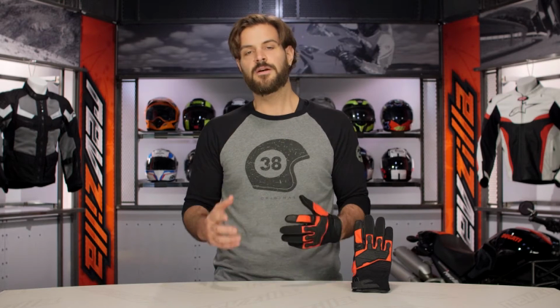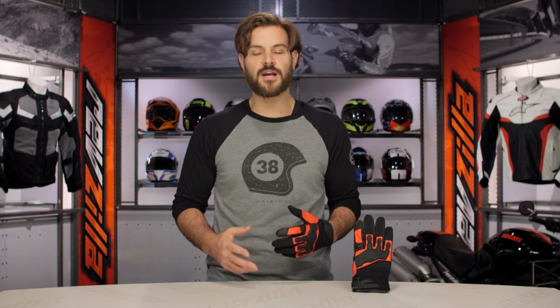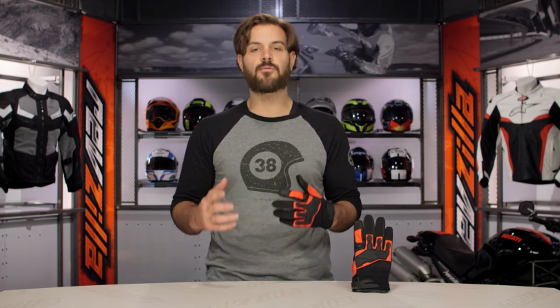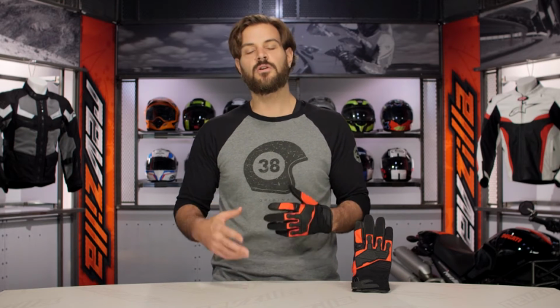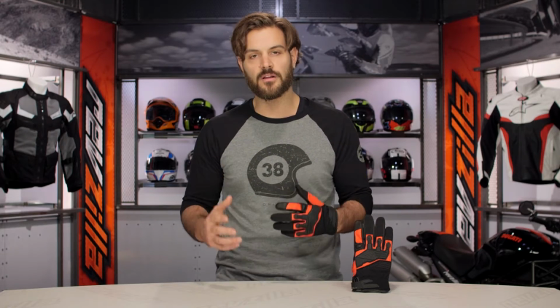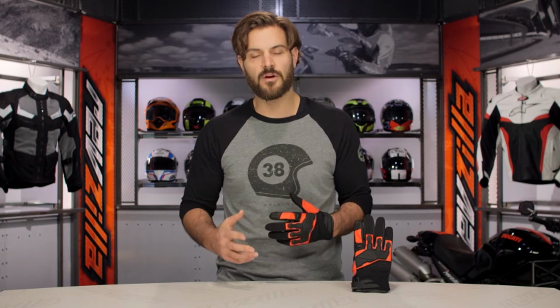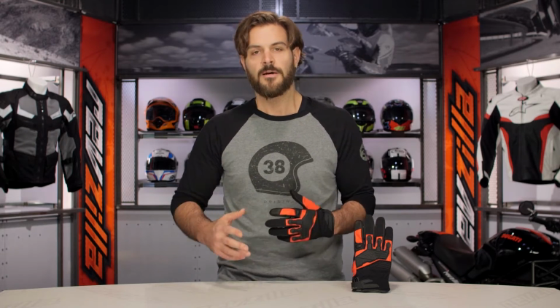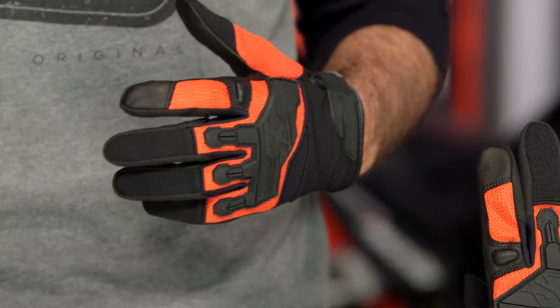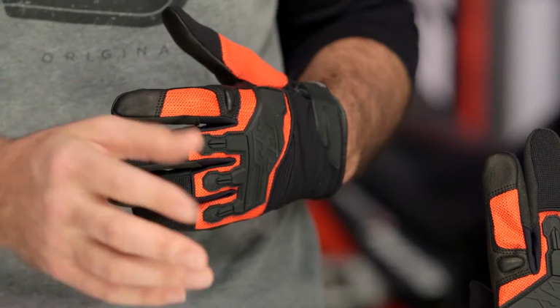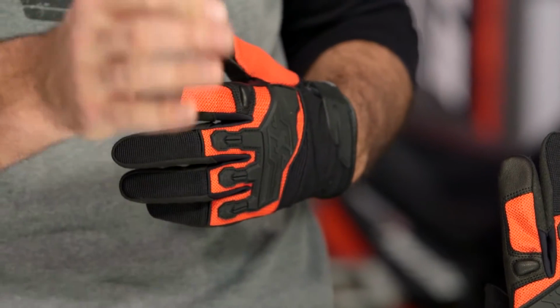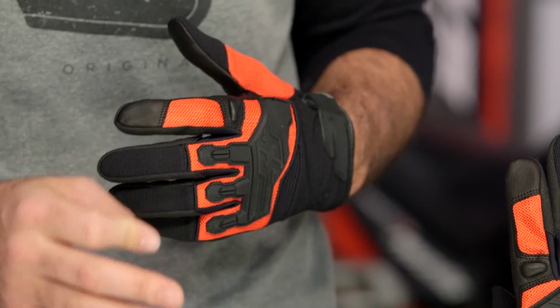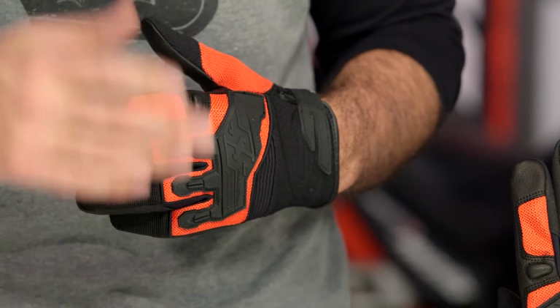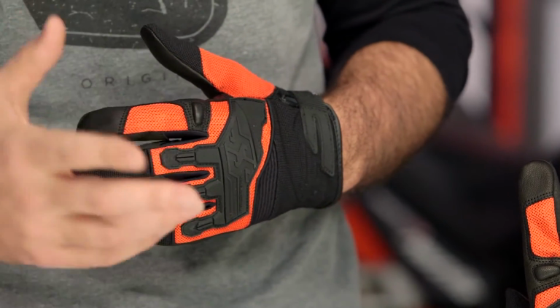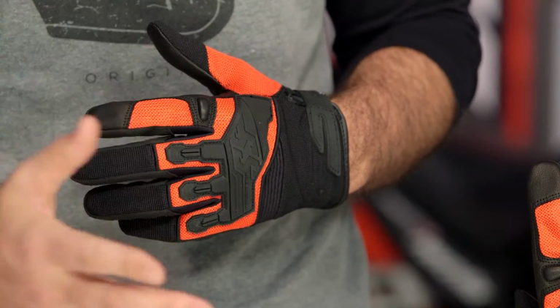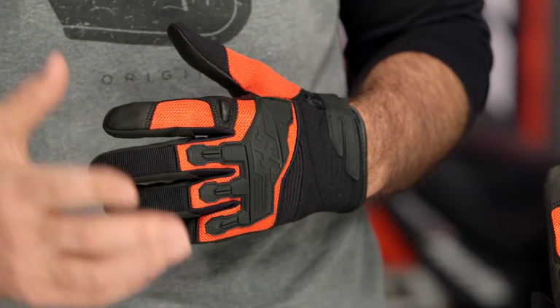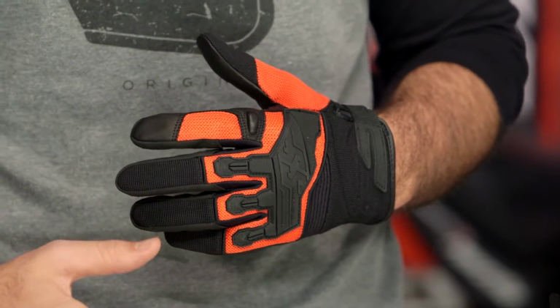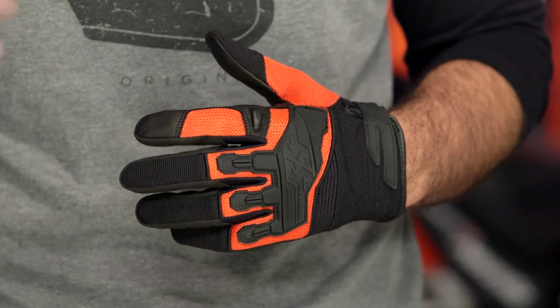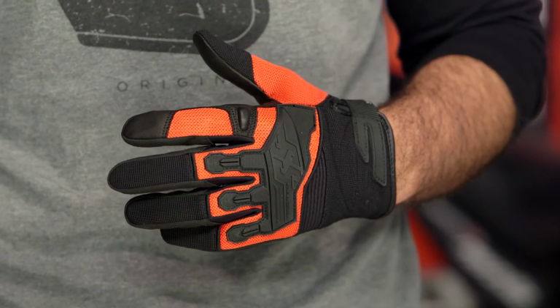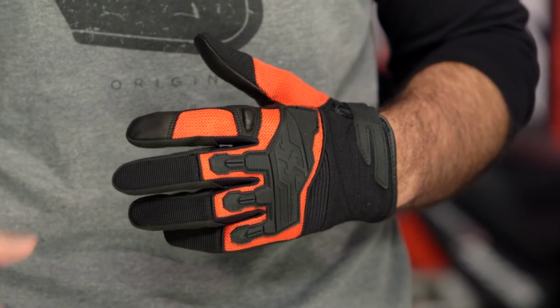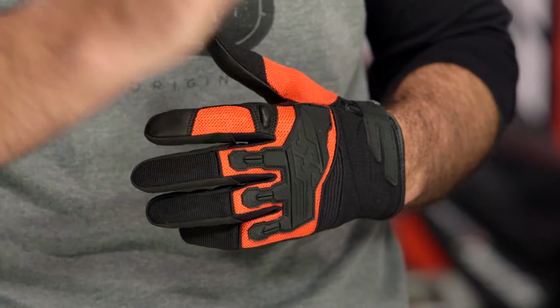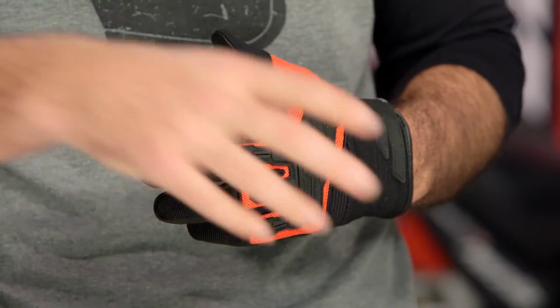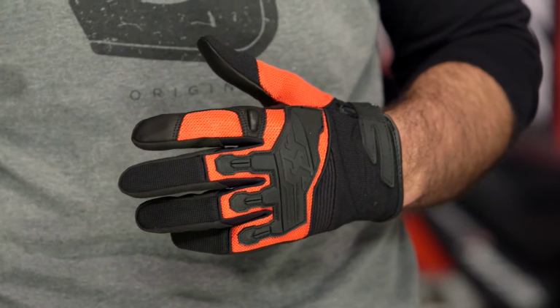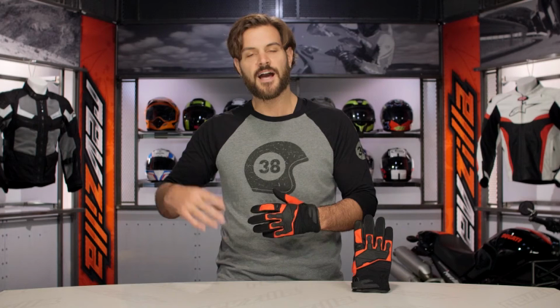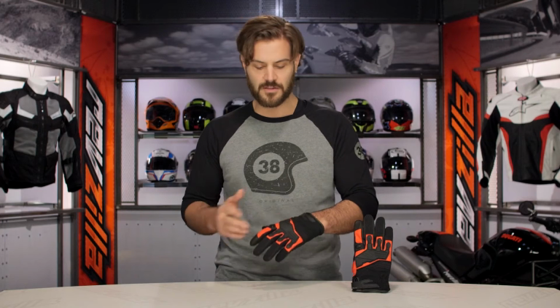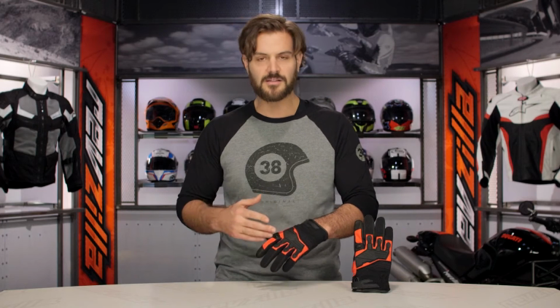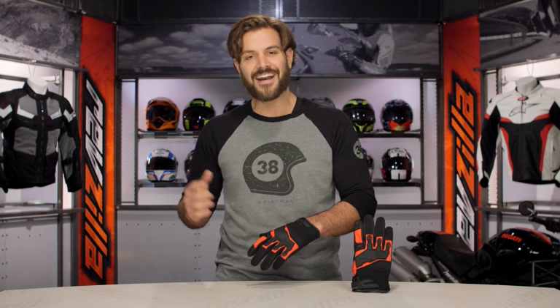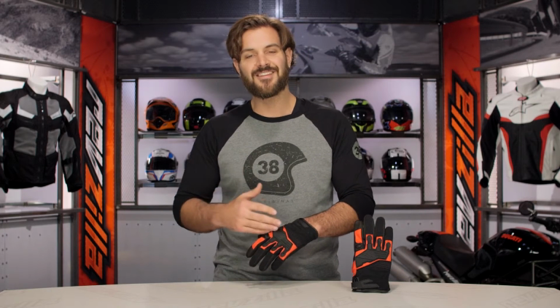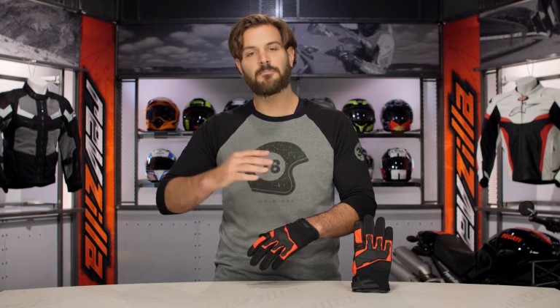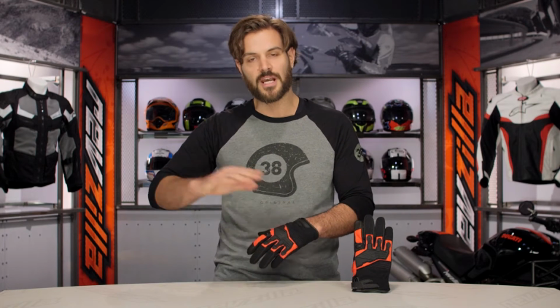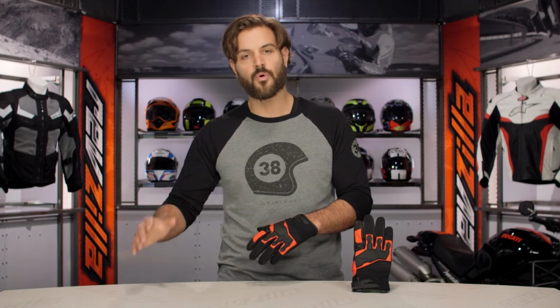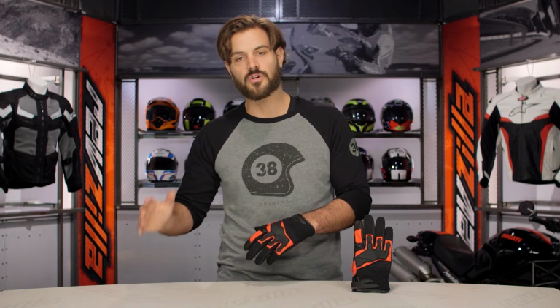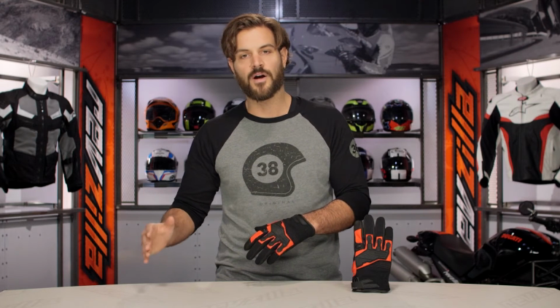Speed & Strength is a brand that we know and love here at RevZilla and they don't really fine tune themselves to just one genre of motorcycles. We see them doing street stuff, sport bikes, cruisers. And now with something like this, I can see this as a push into the world of dirt as well.